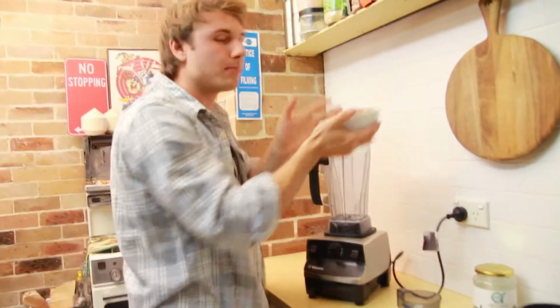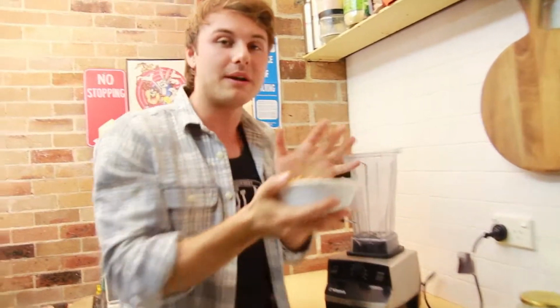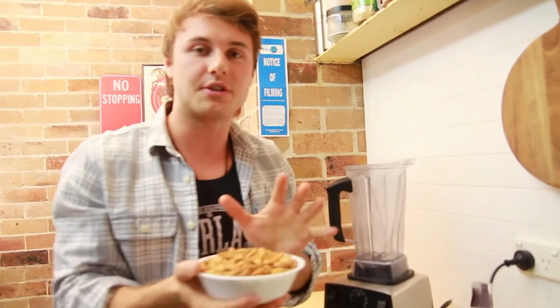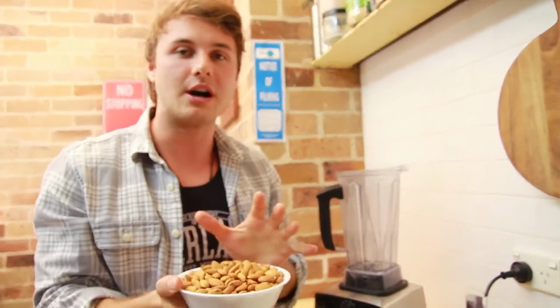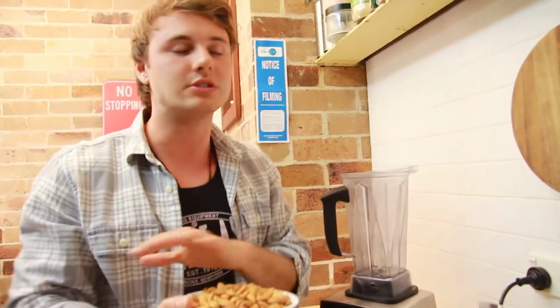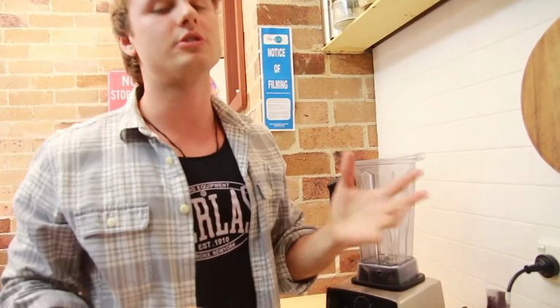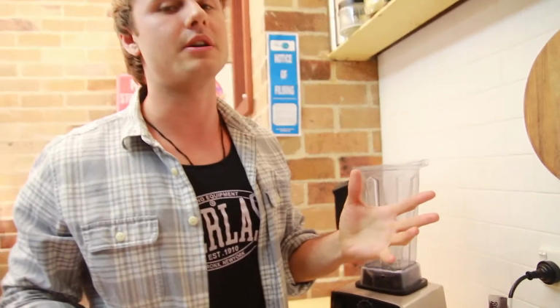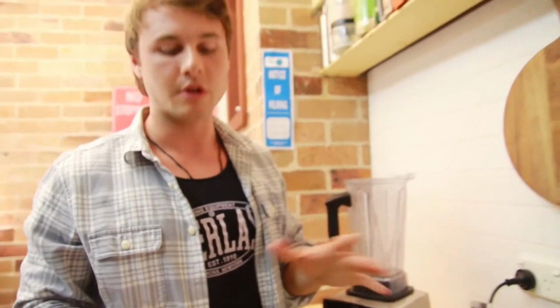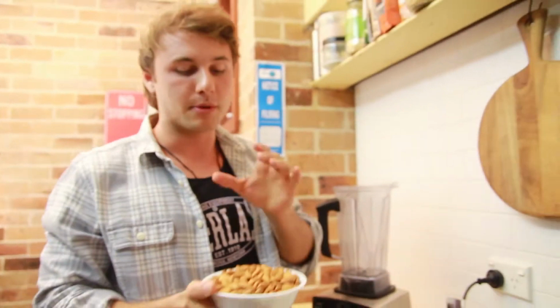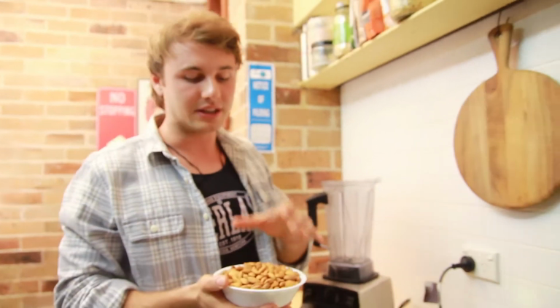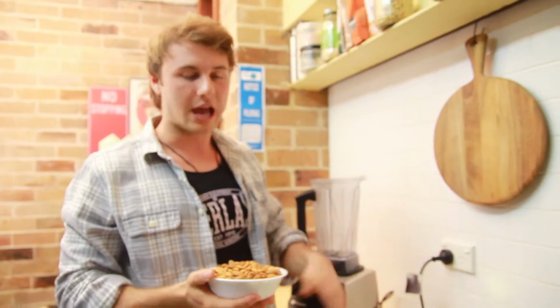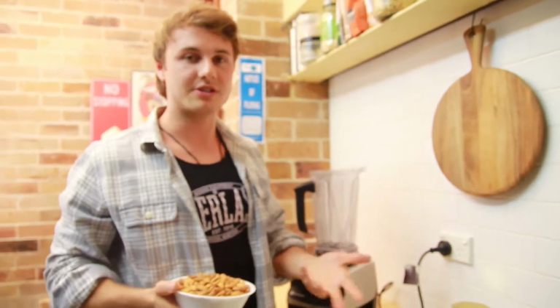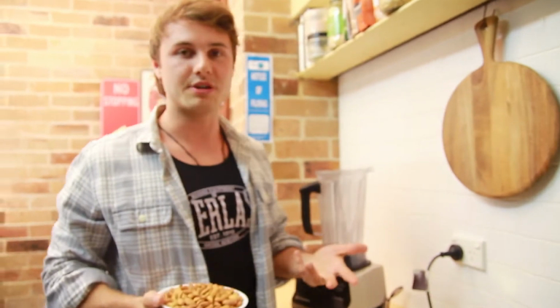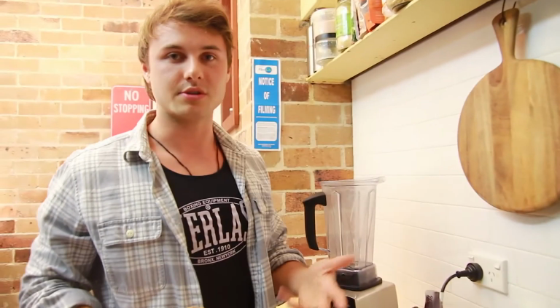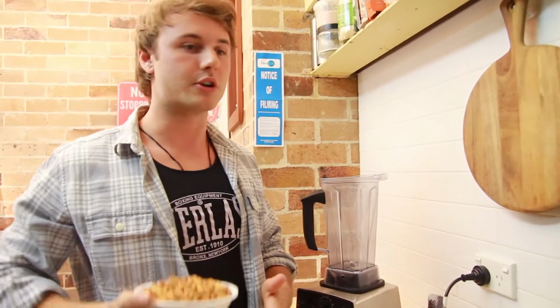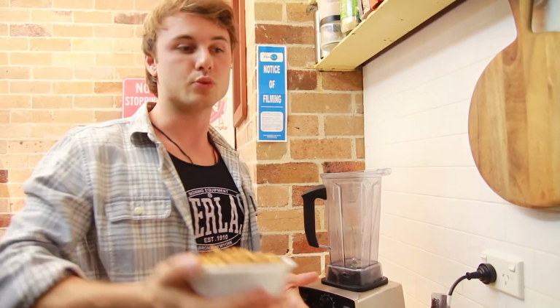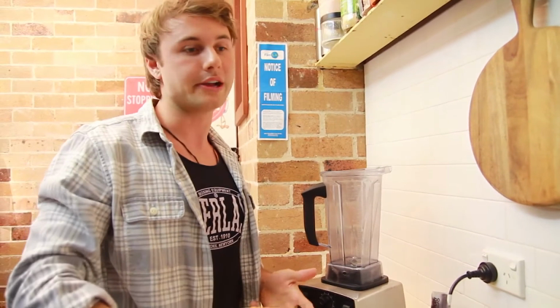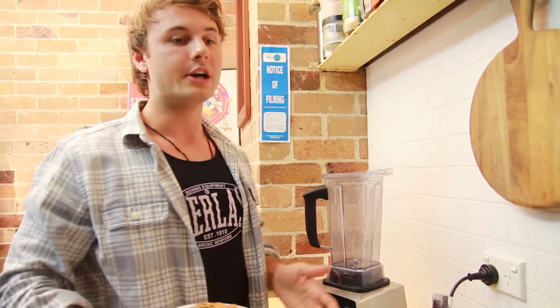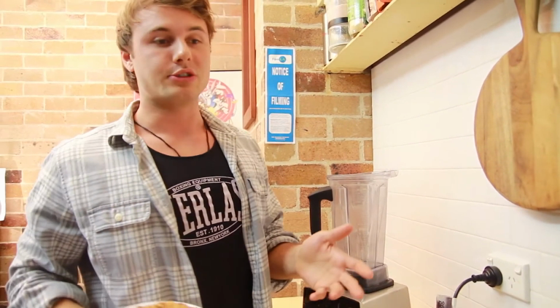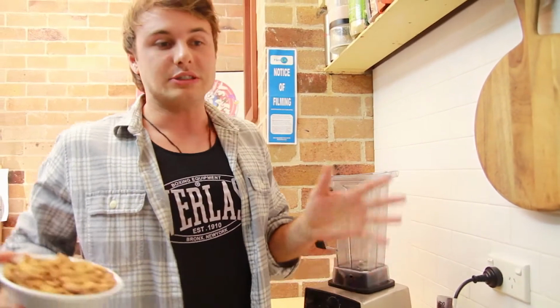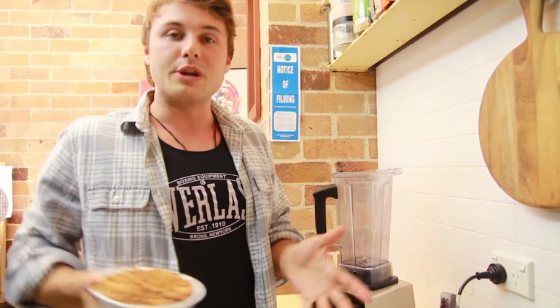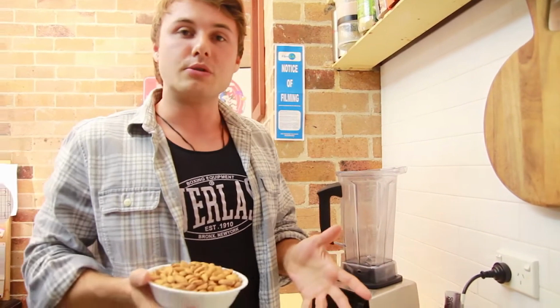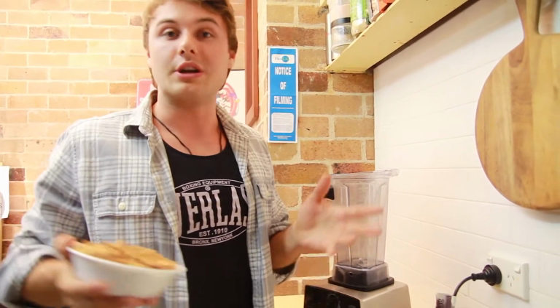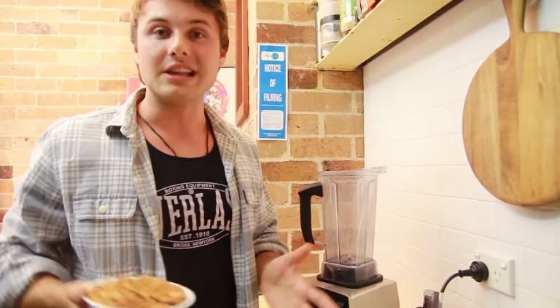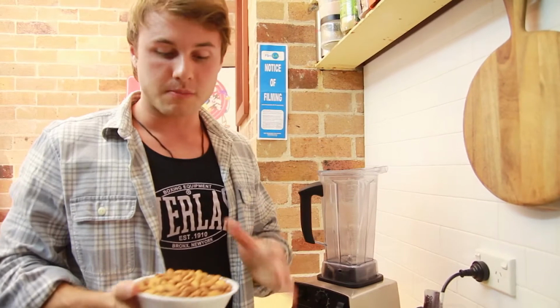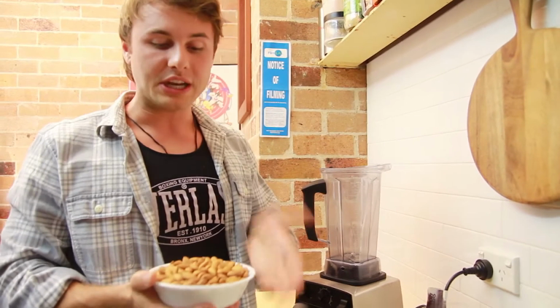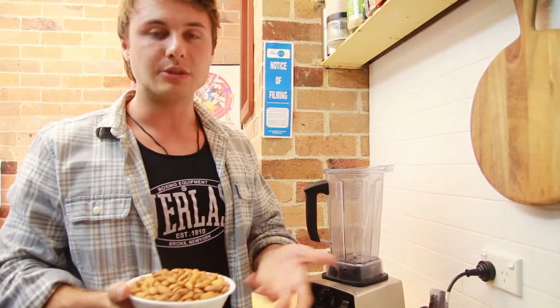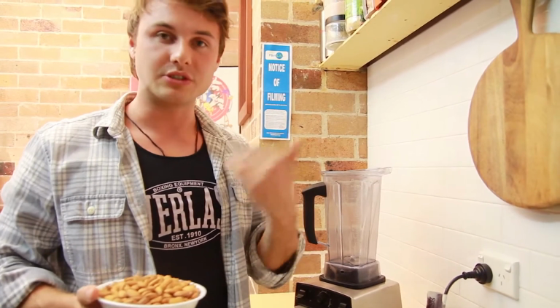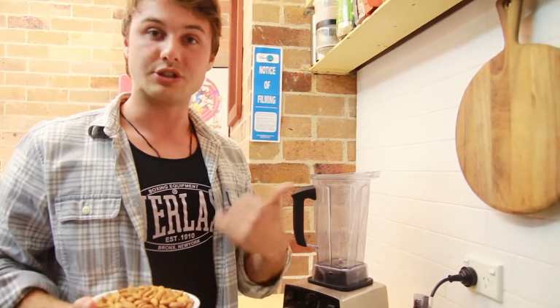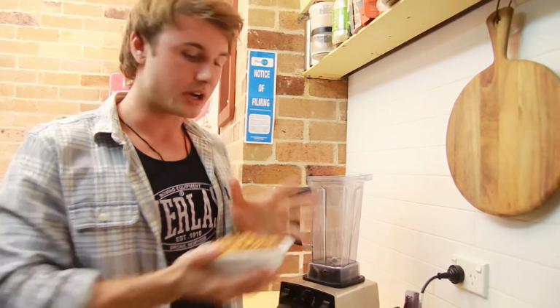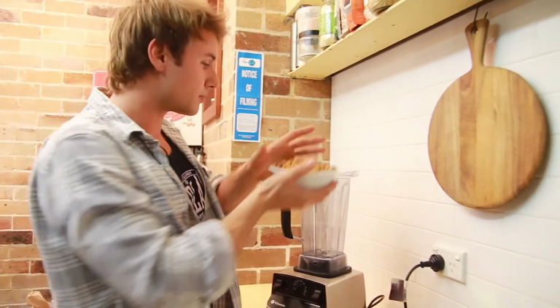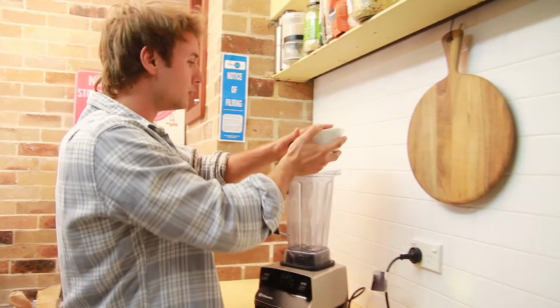My favorite thing about almonds is they have lots and lots of benefits, but mainly they're an appetite suppressant. So if you're trying to lose weight, eat less in between meals, eating almonds will actually suppress your appetite. Pretty cool.